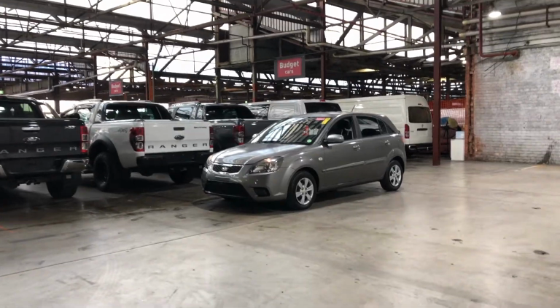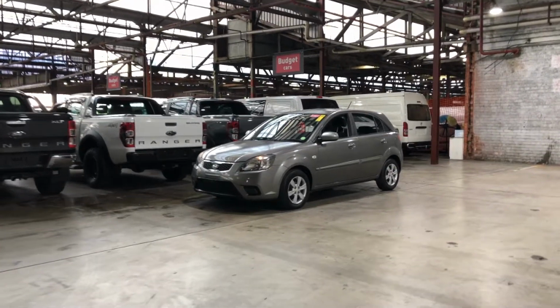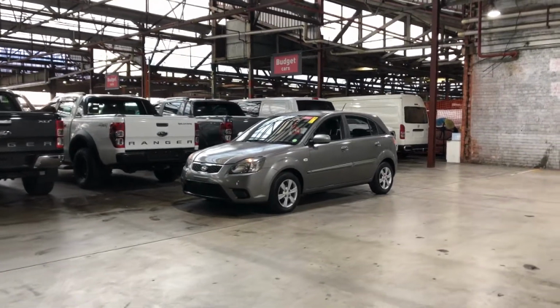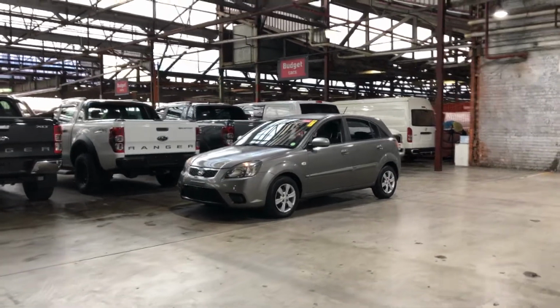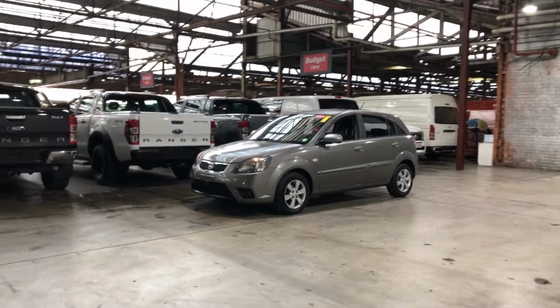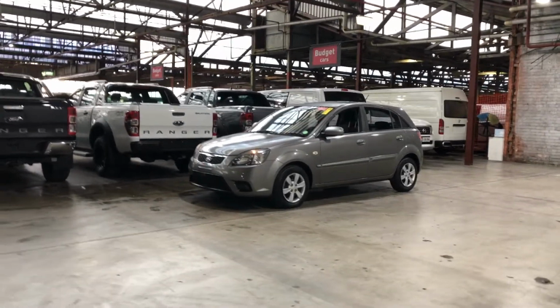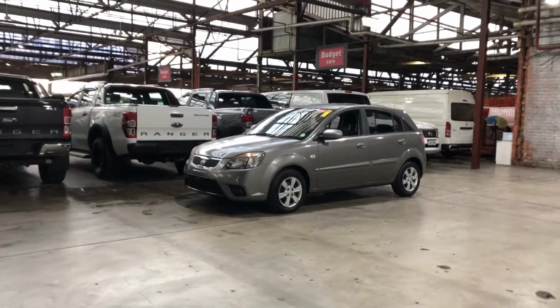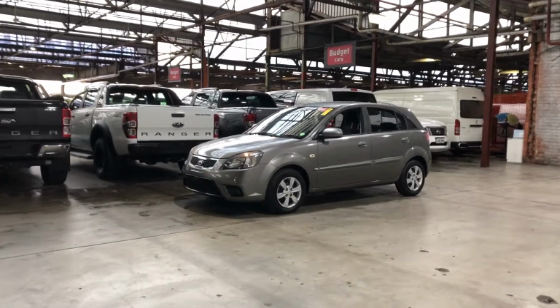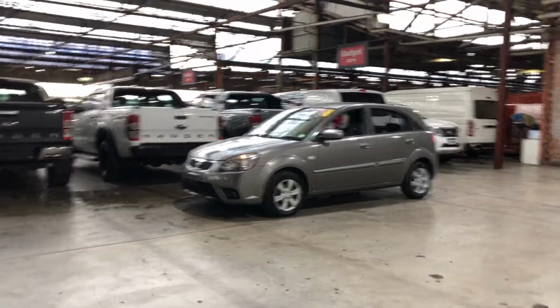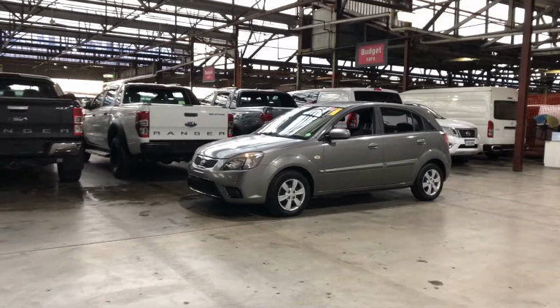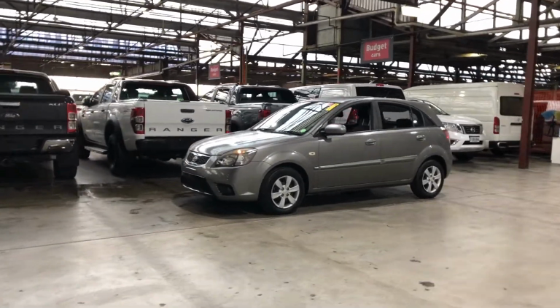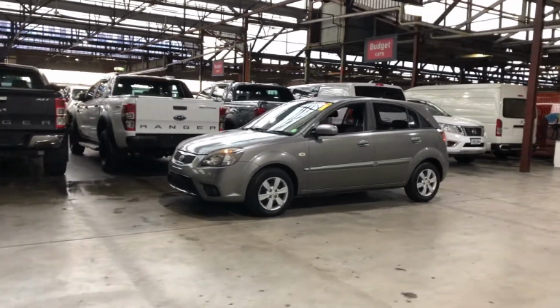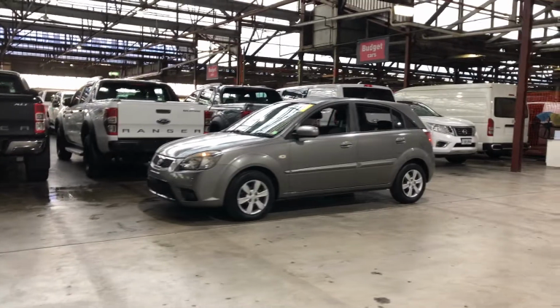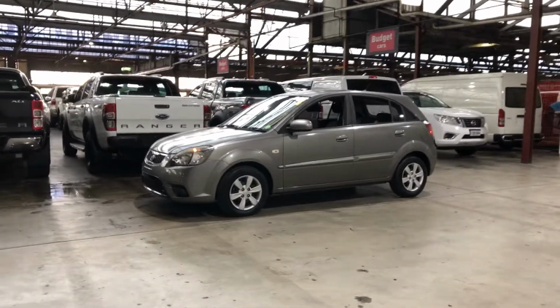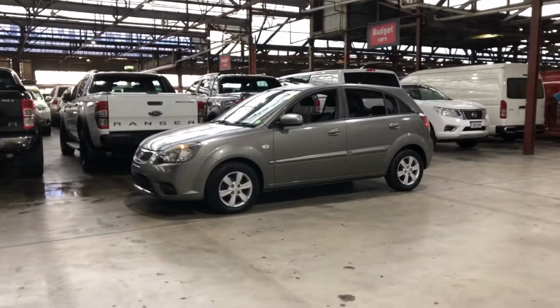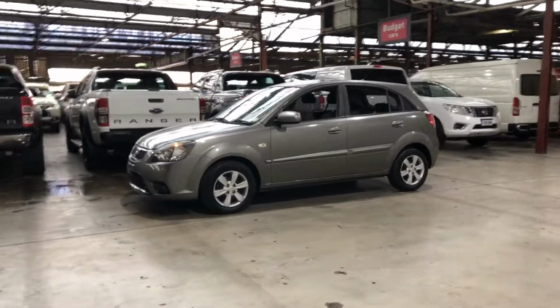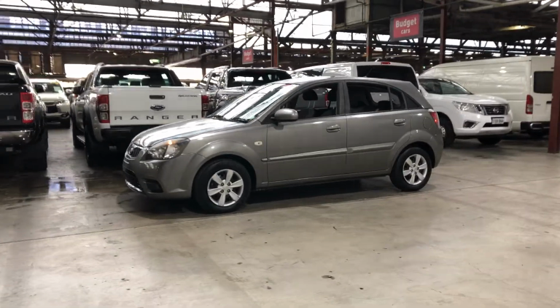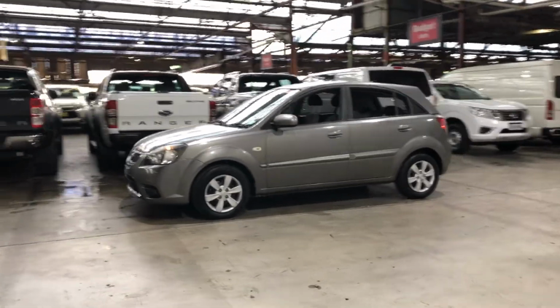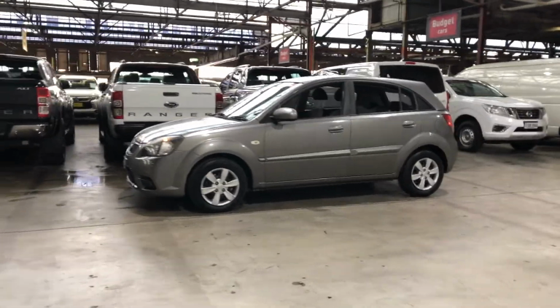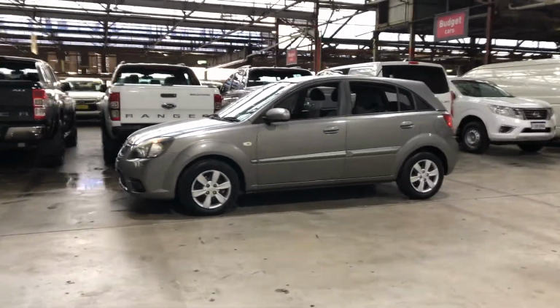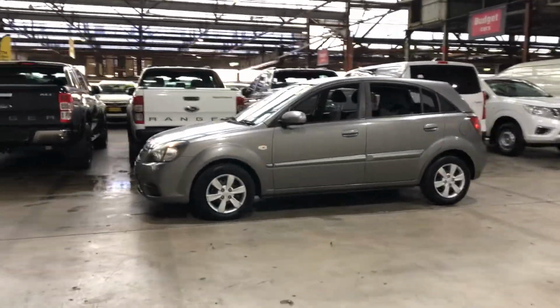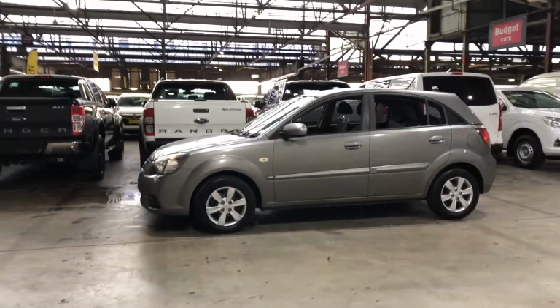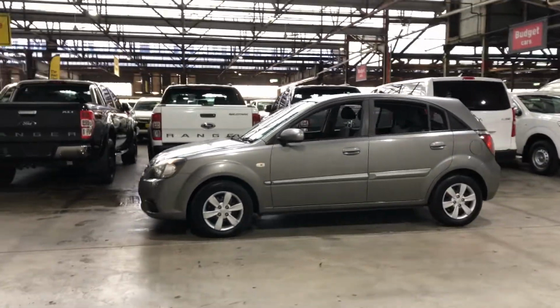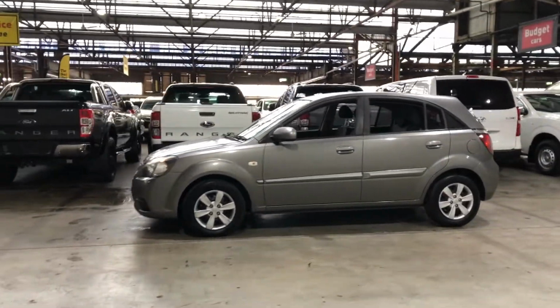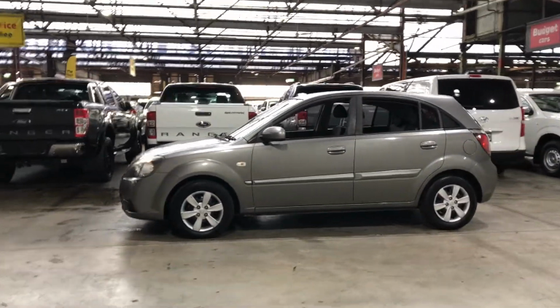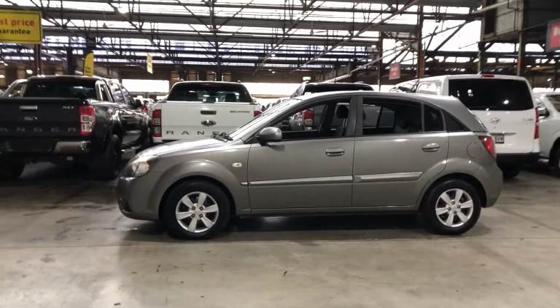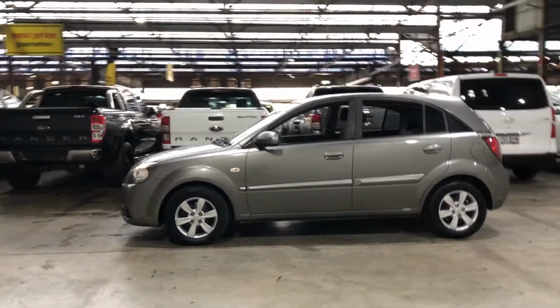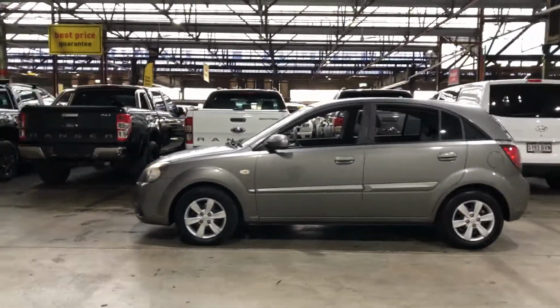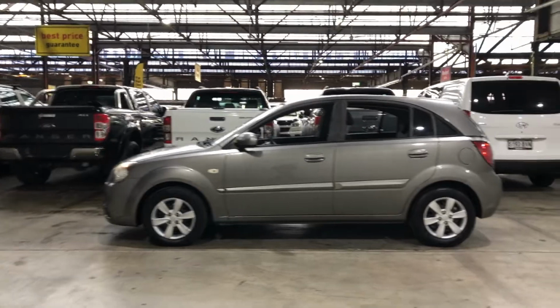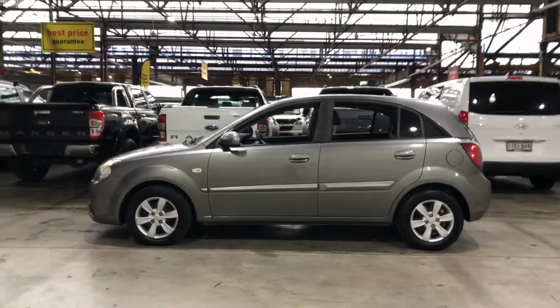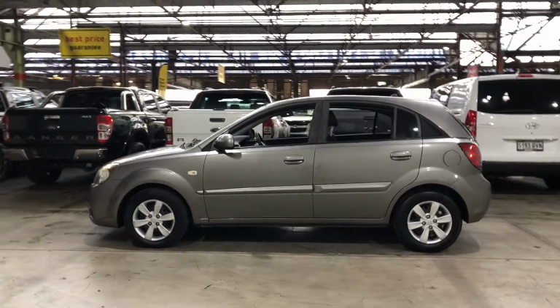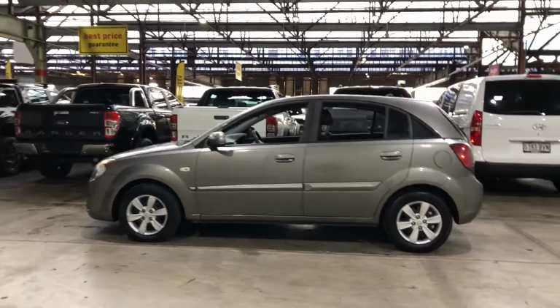Hey guys, thank you for your inquiry on our 2009 Kia Rio. This Rio is powered by a 1.6 litre 4-cylinder engine with a fuel efficiency of just 6.9 litres per 100k.